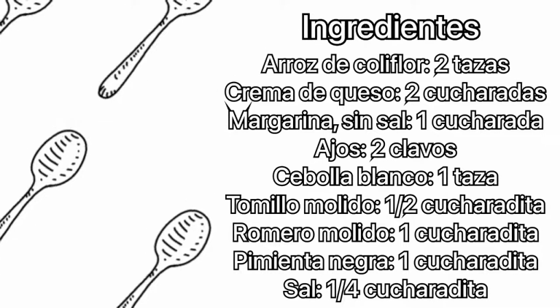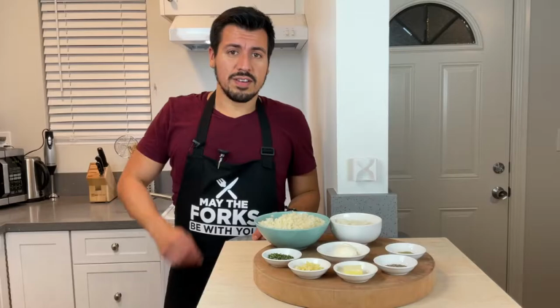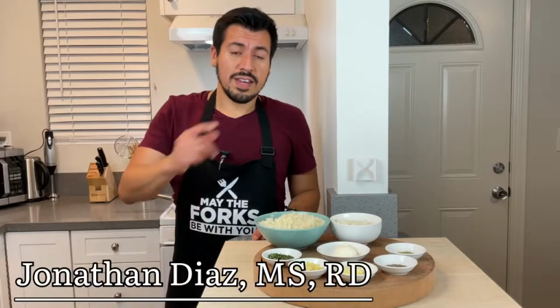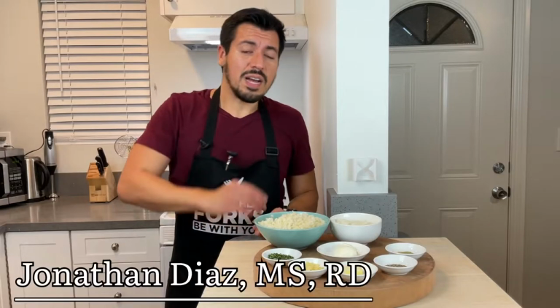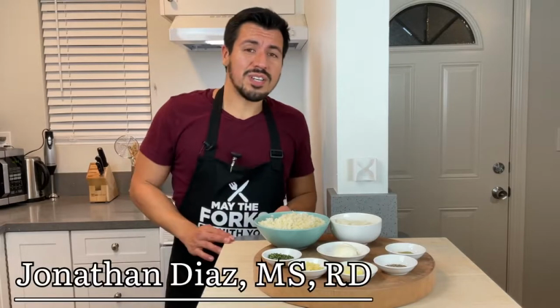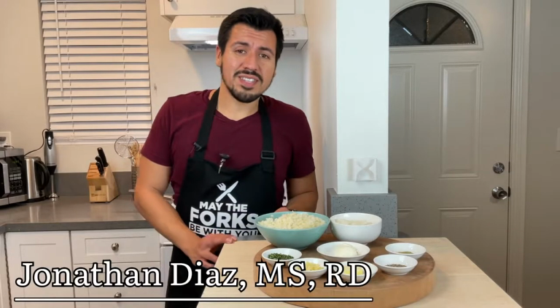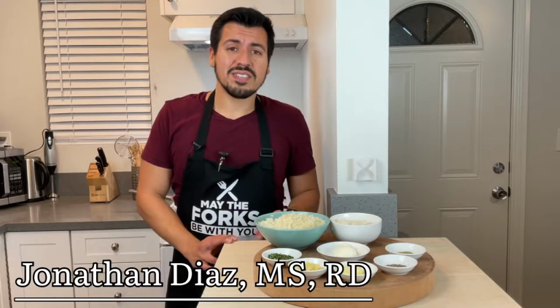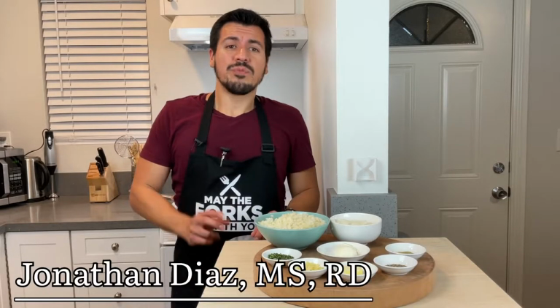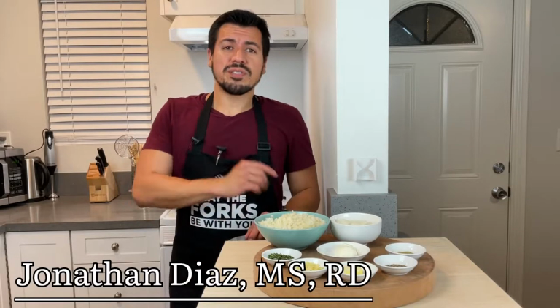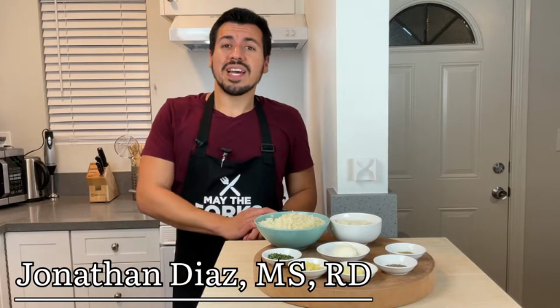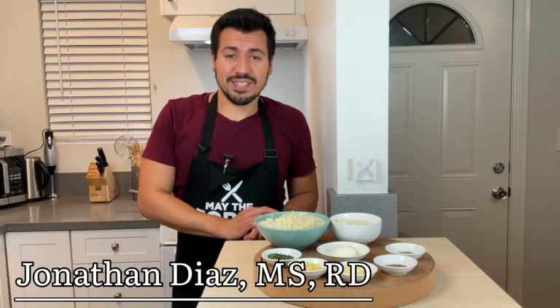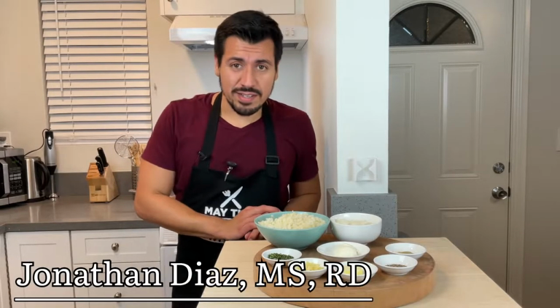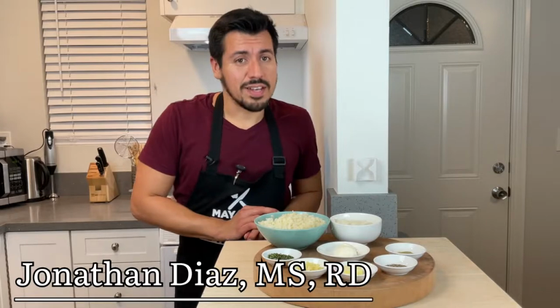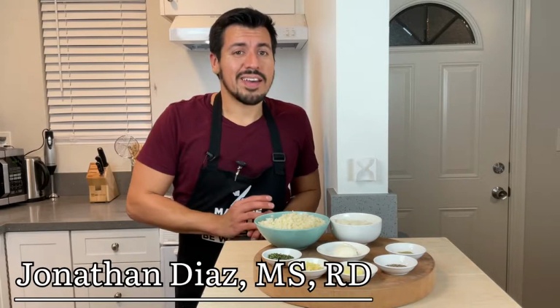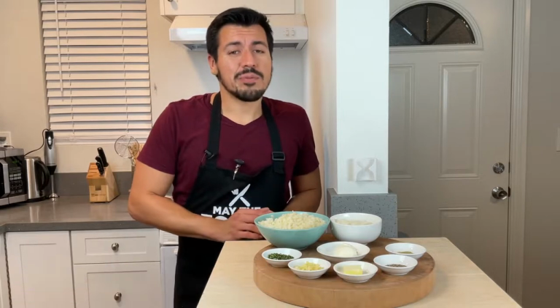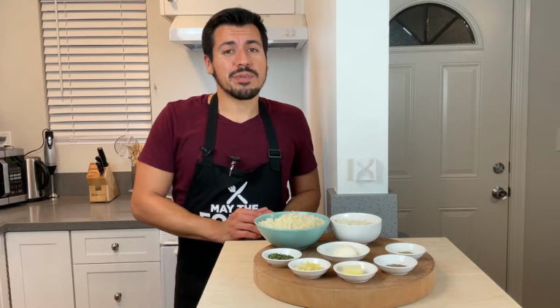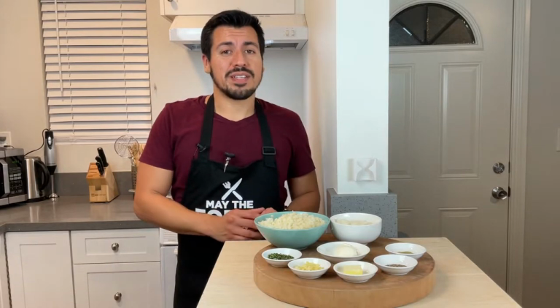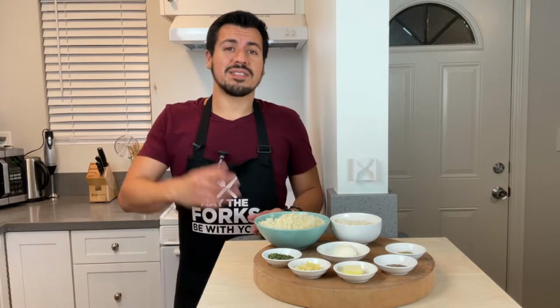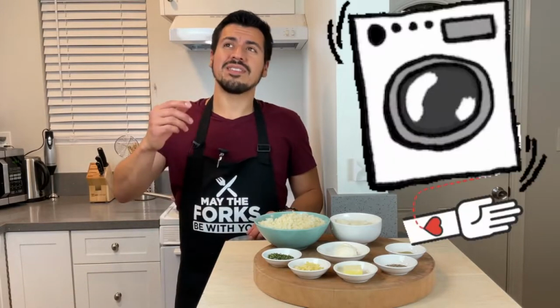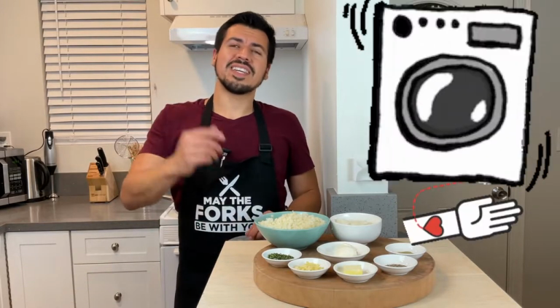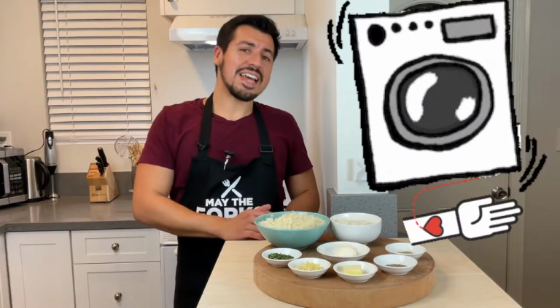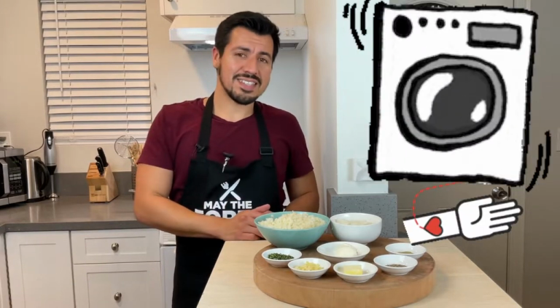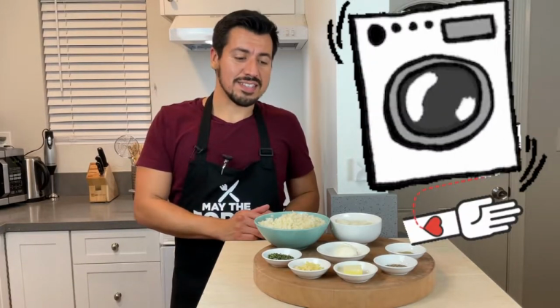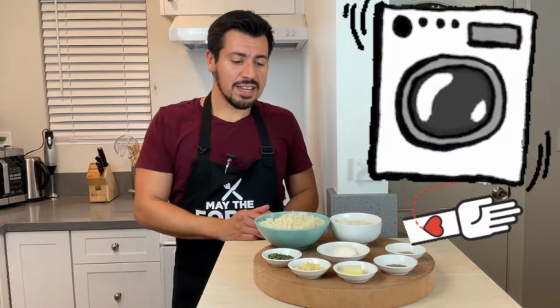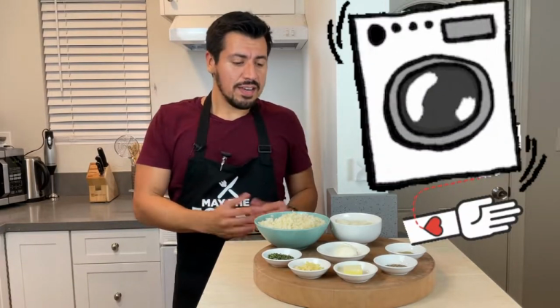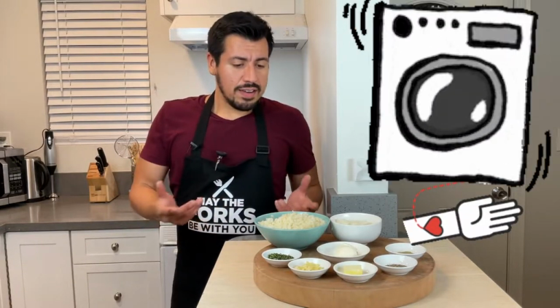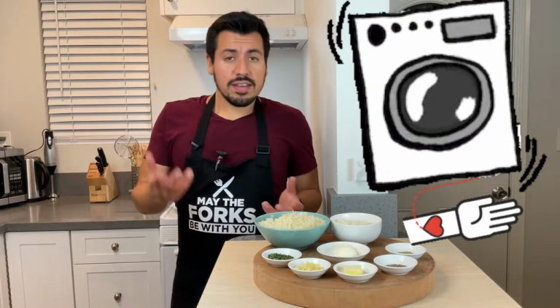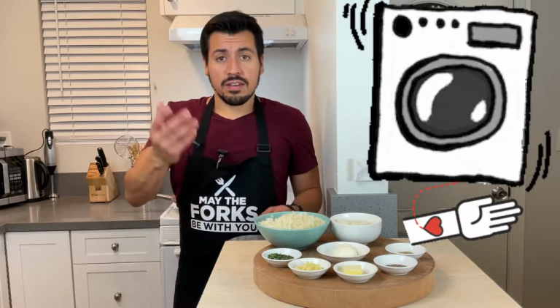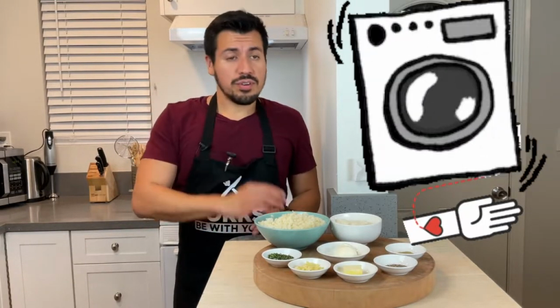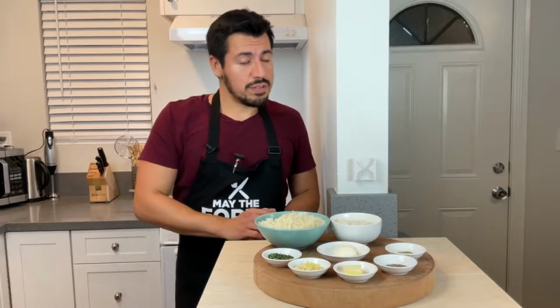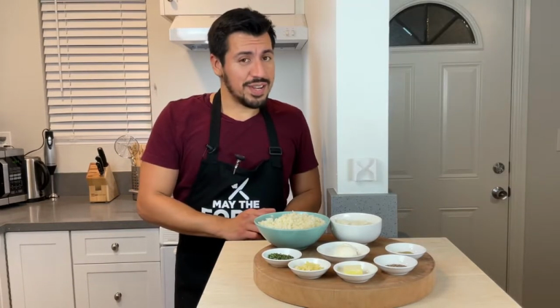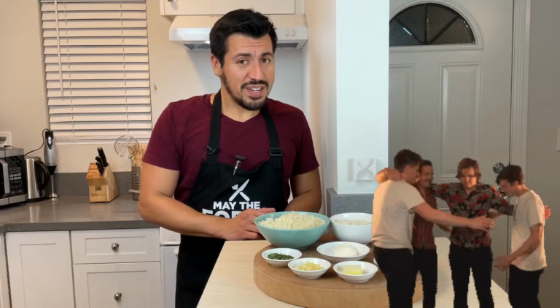Hey, I'm Jonathan Diaz, registered dietitian, and I work with patients on dialysis. And if you're new to my channel, welcome!